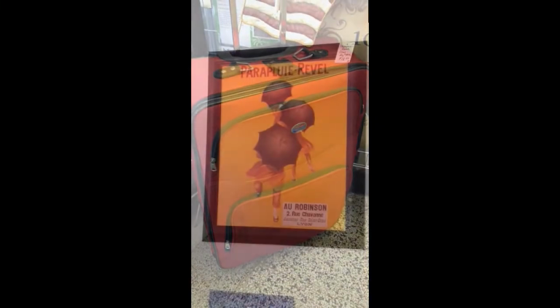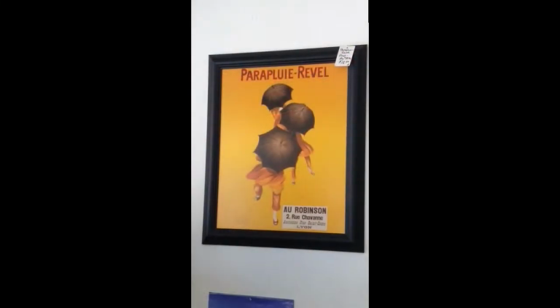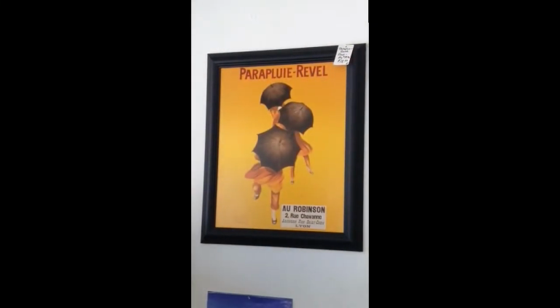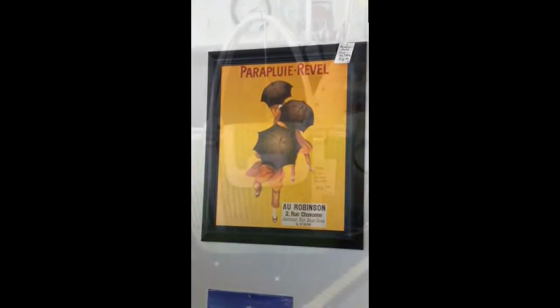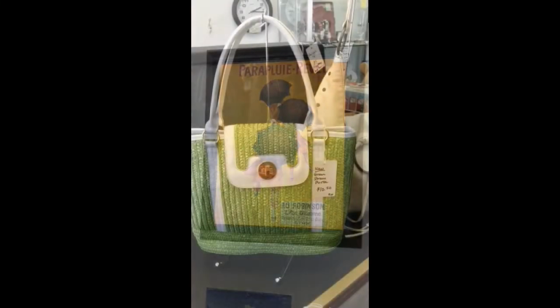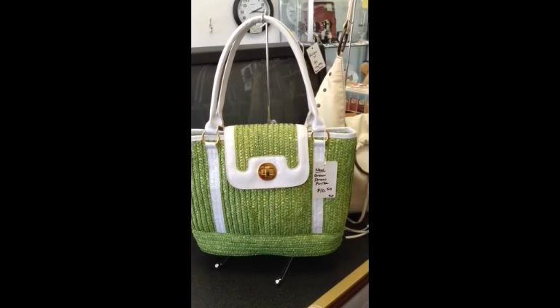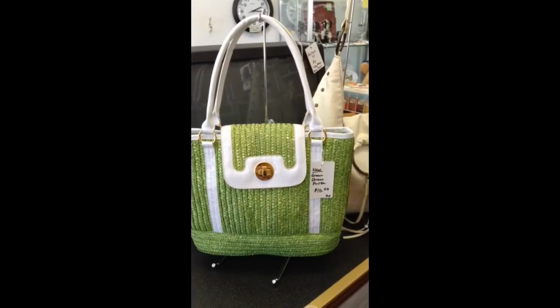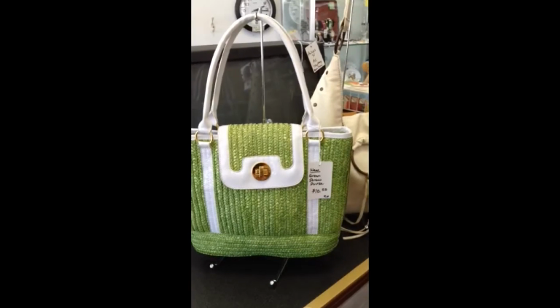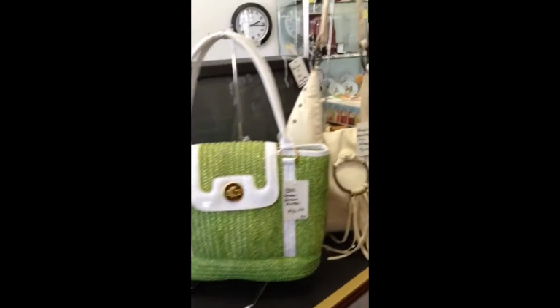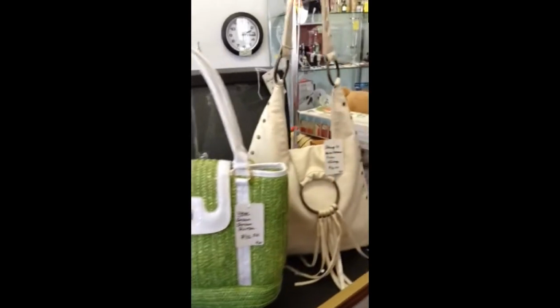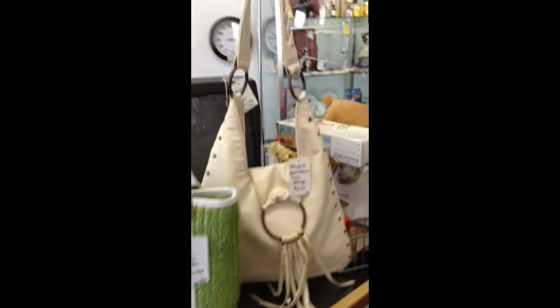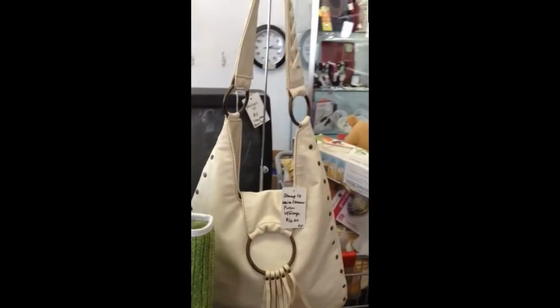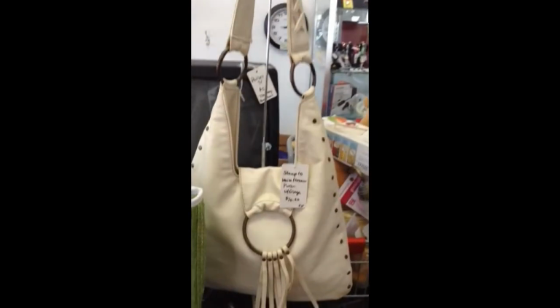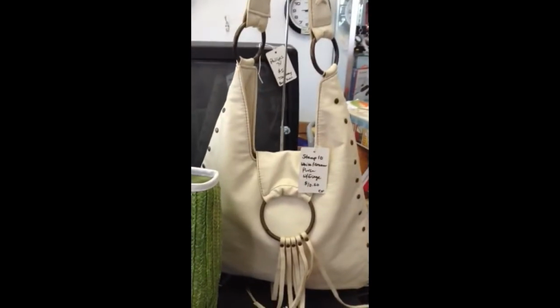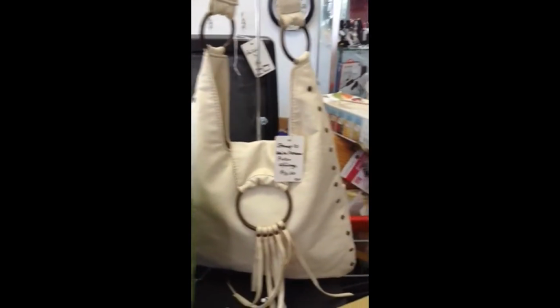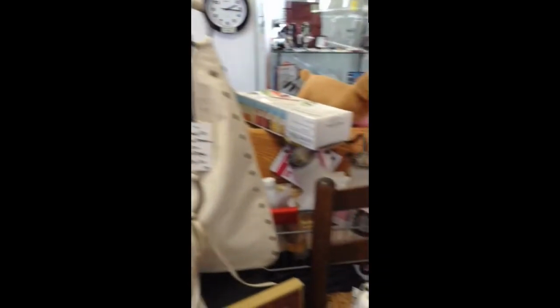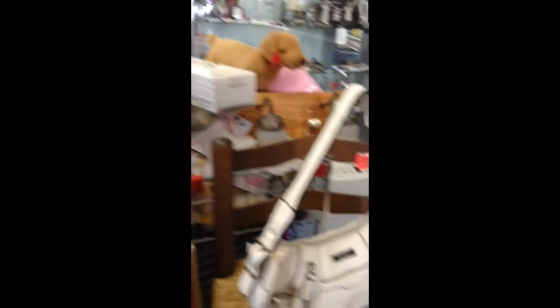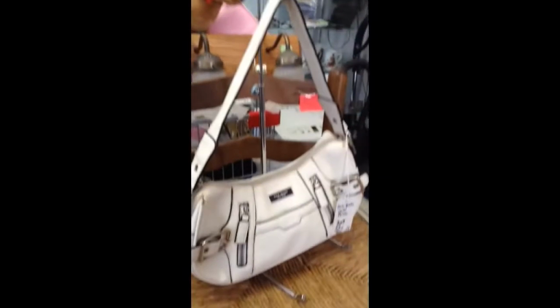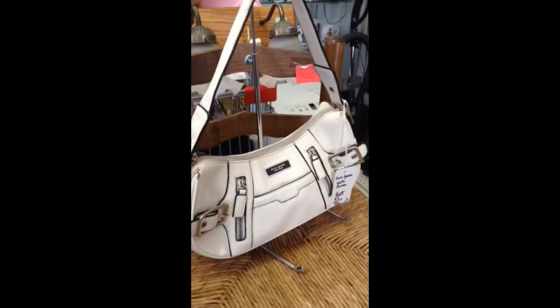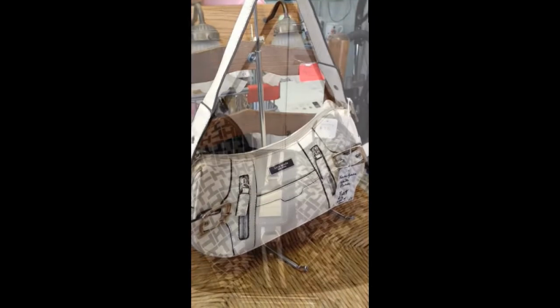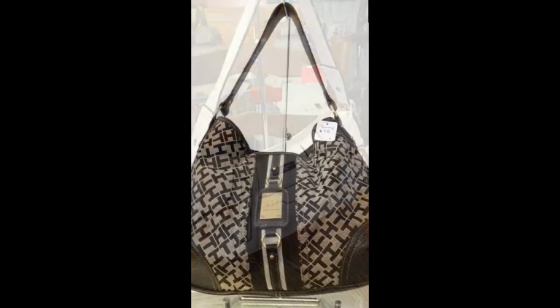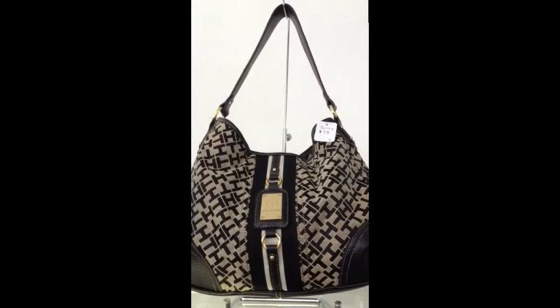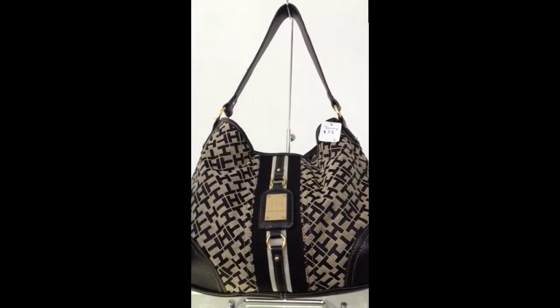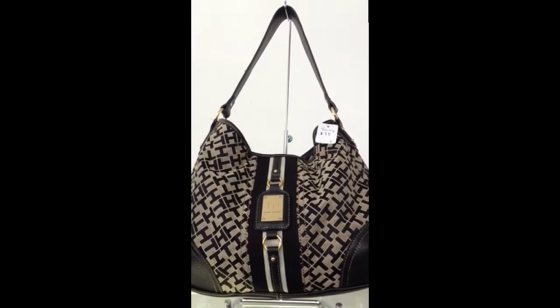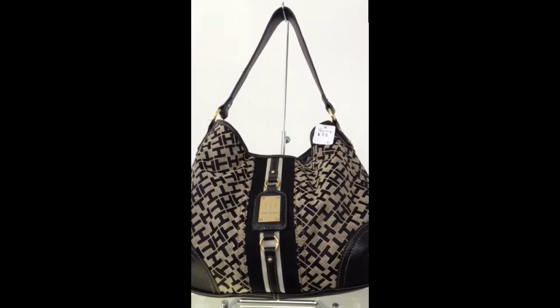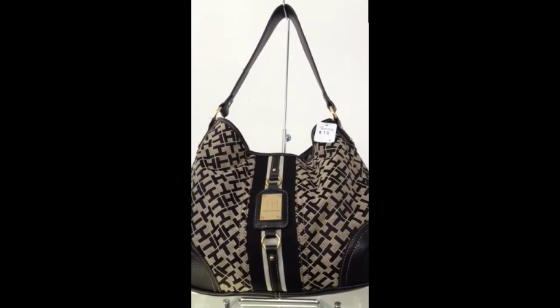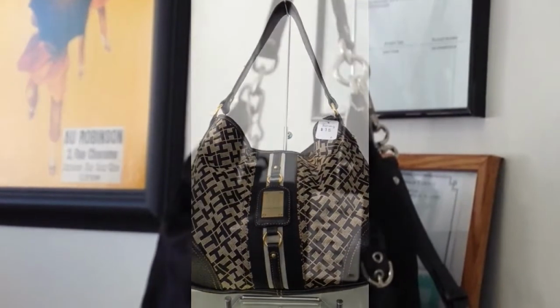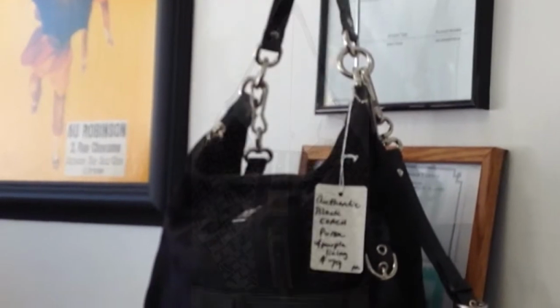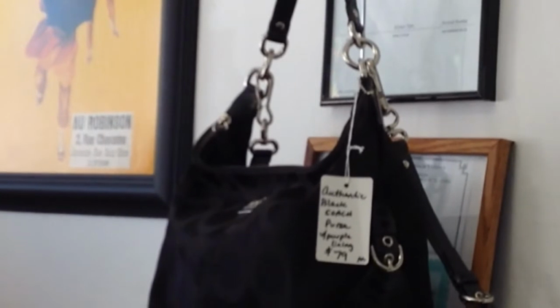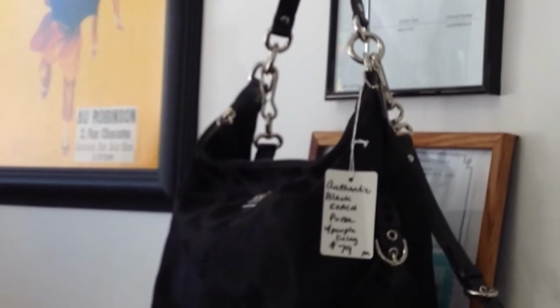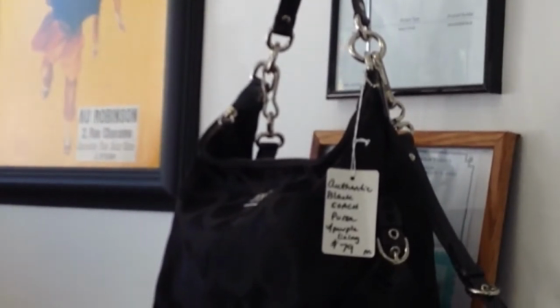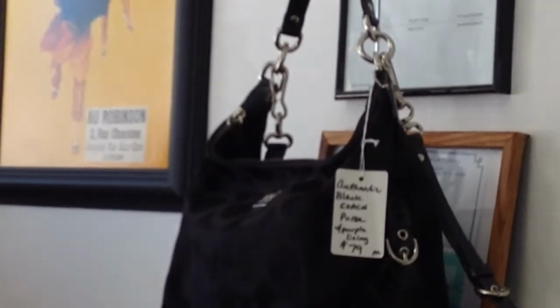A nice contemporary print. A brand new green straw purse. A nice purse with a fringe. The Kate Spade purse. A well-made and pretty Tommy Hilfiger purse. Authentic and contemporary Coach.